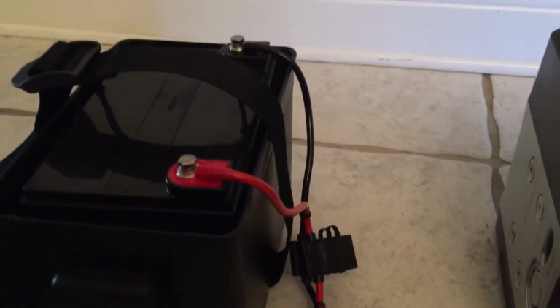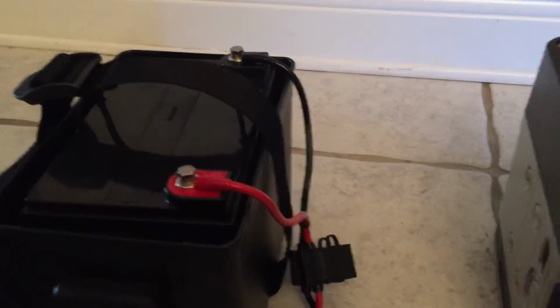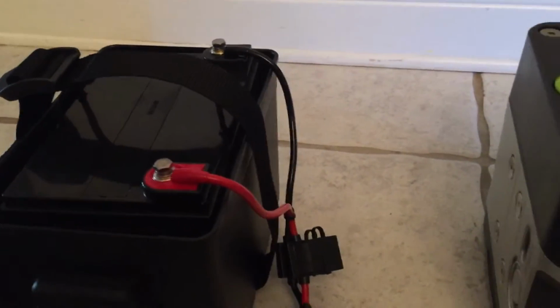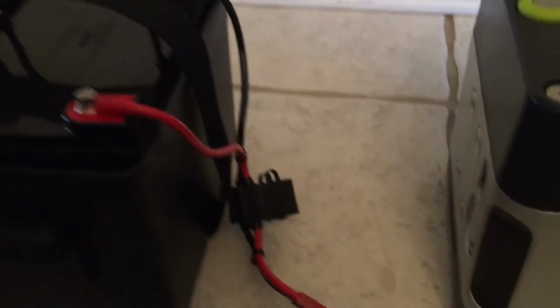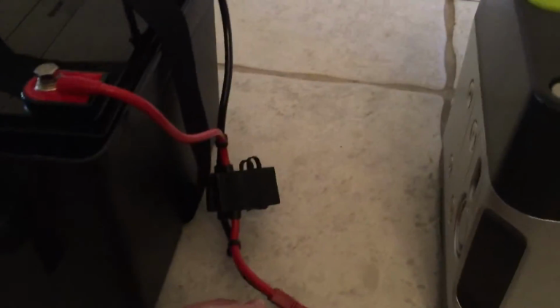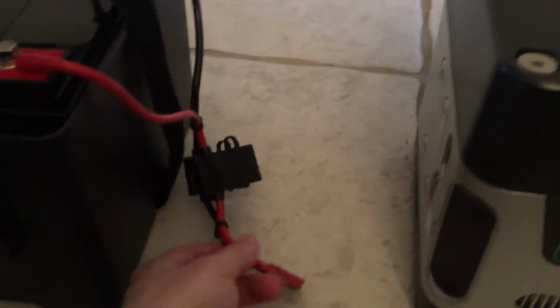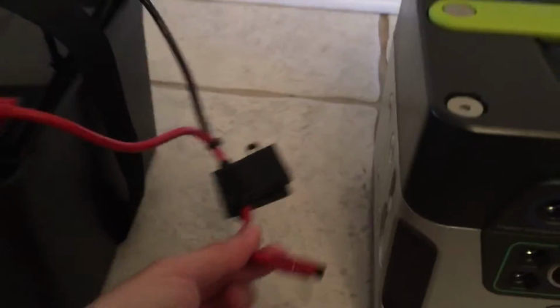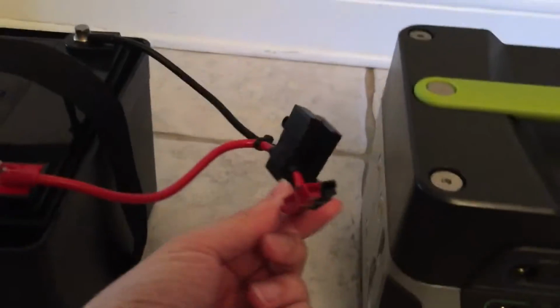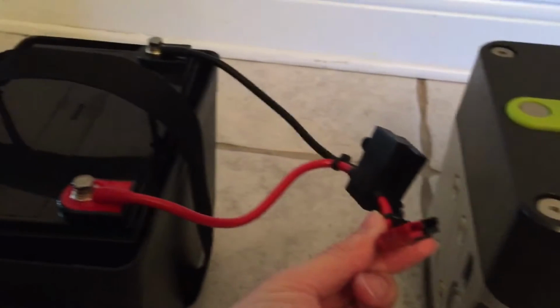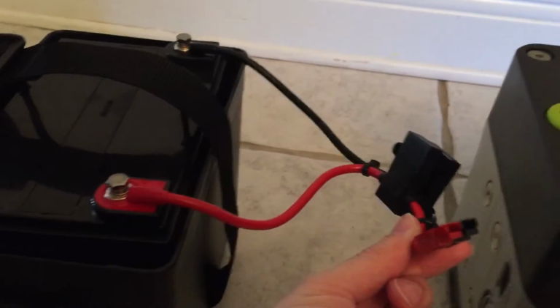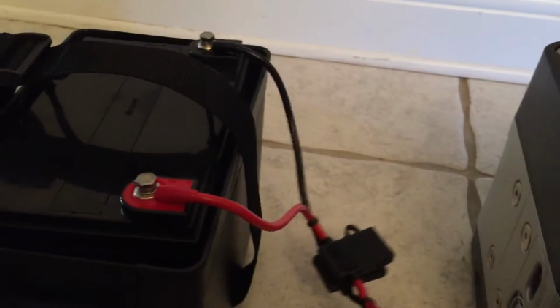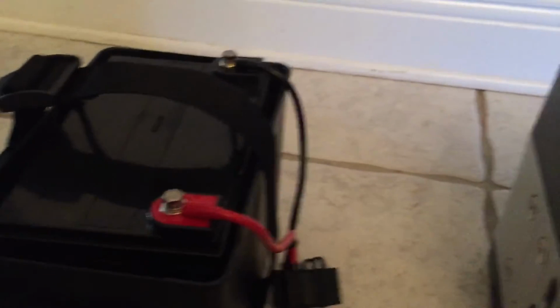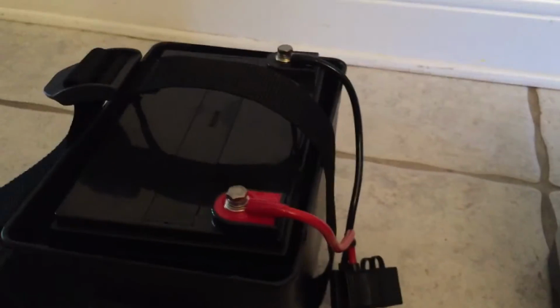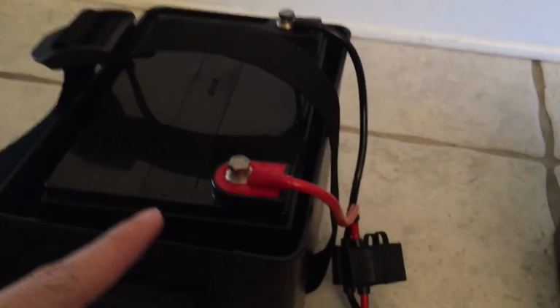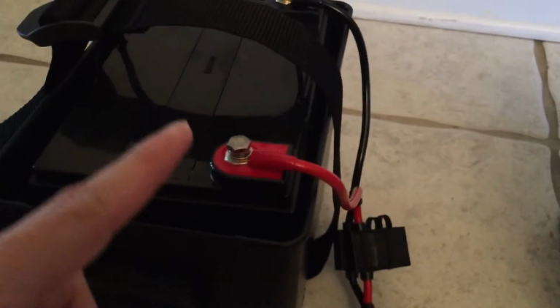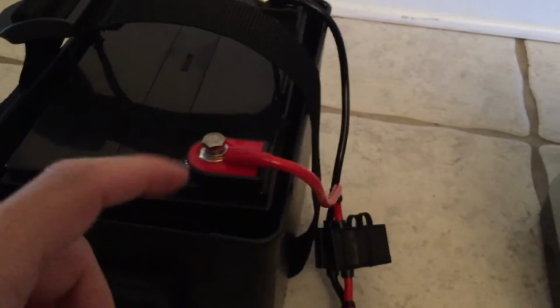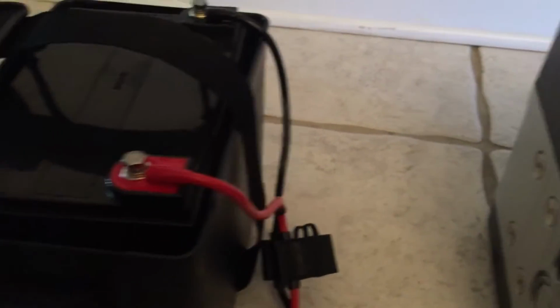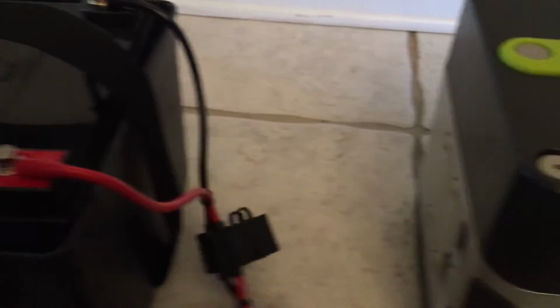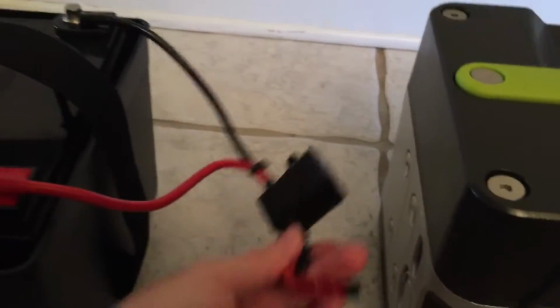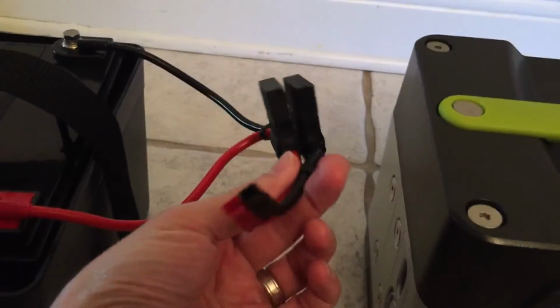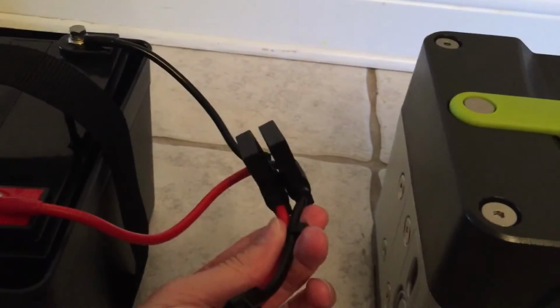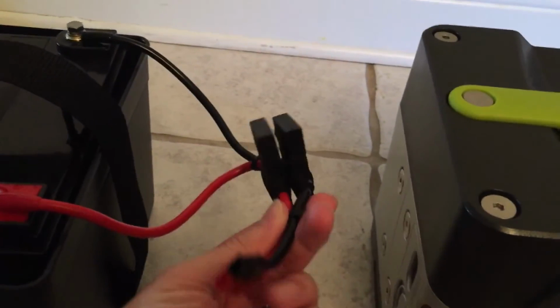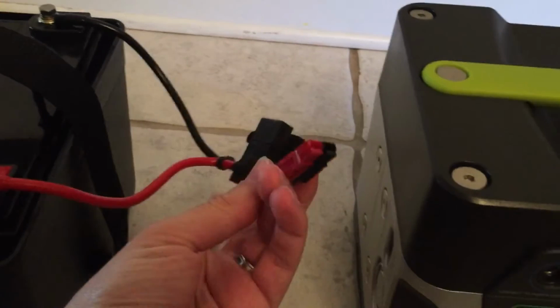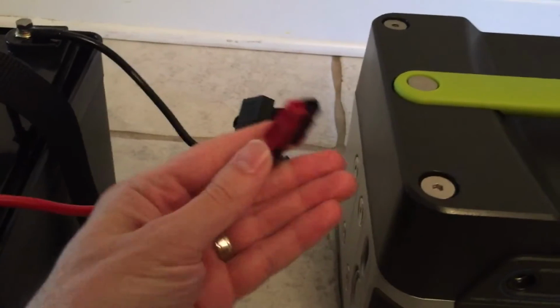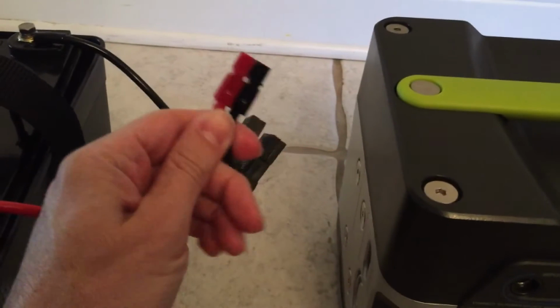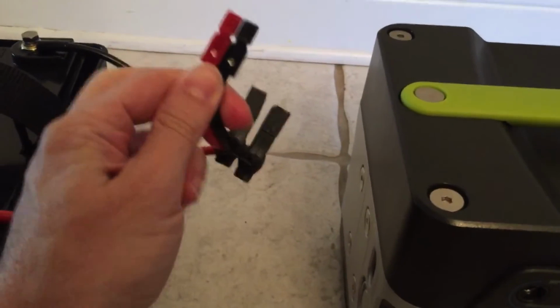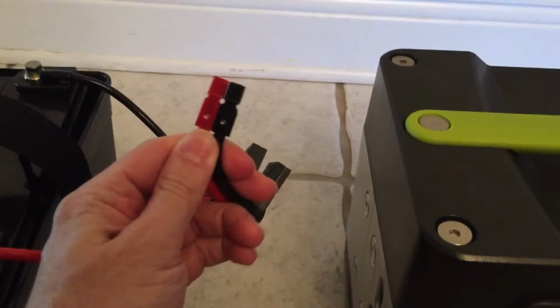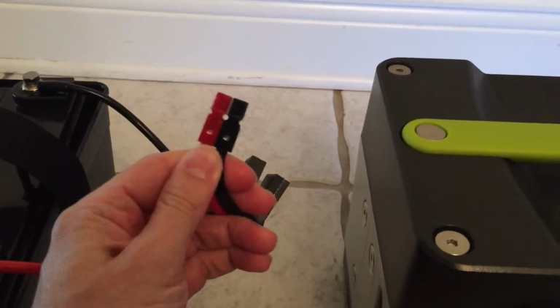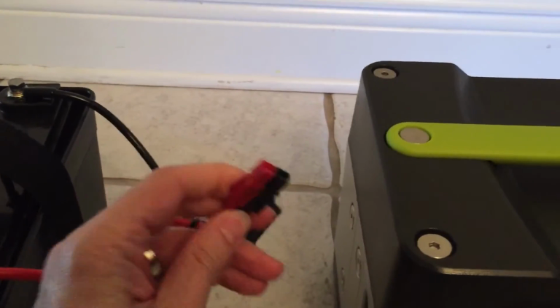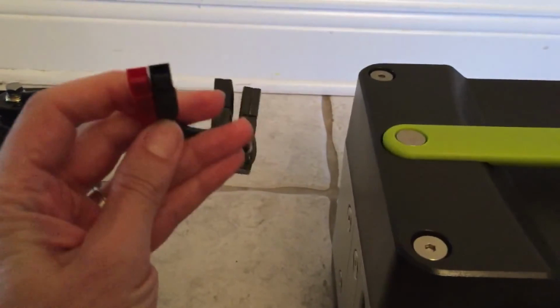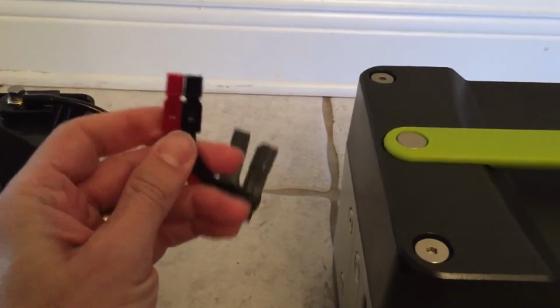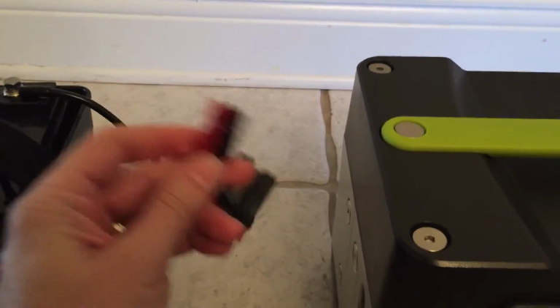The next thing I got was a cable from a company called PowerWorks, which goes from a battery terminal to a fuse to a 45 amp Anderson PowerPole connector.